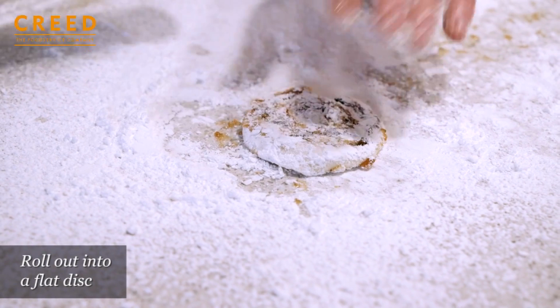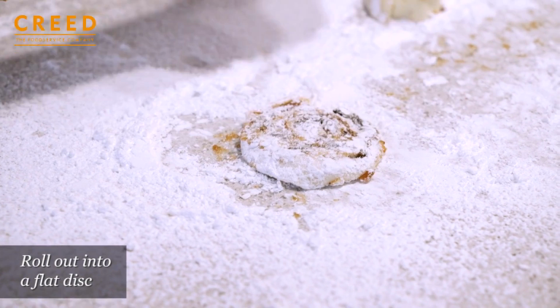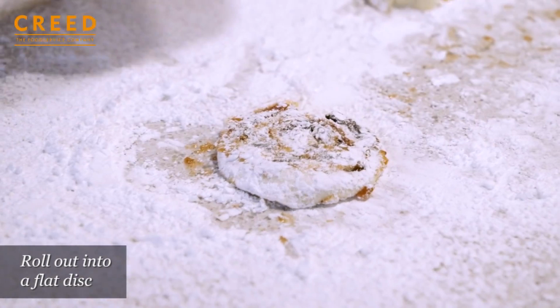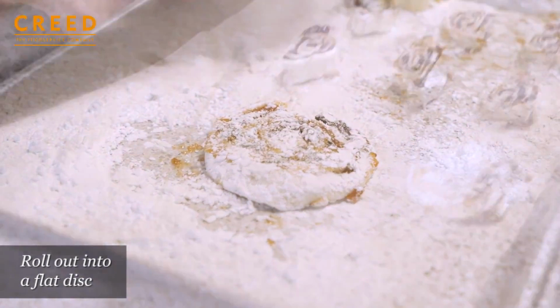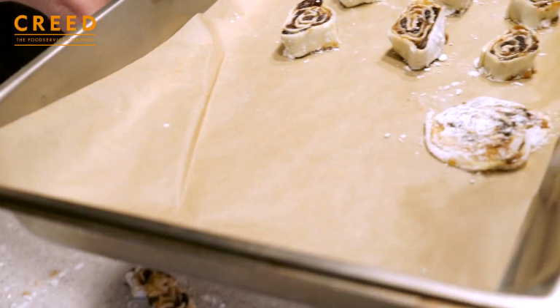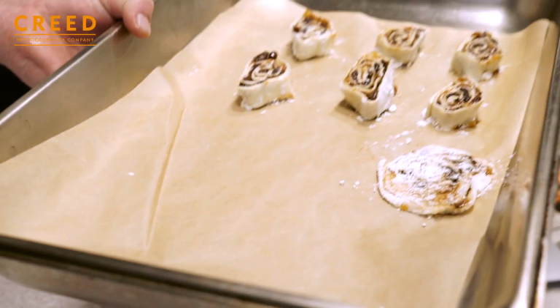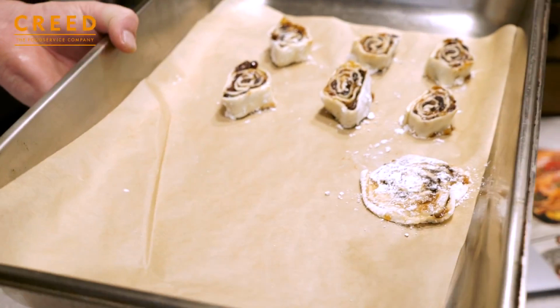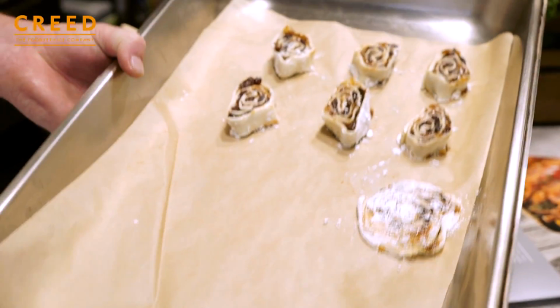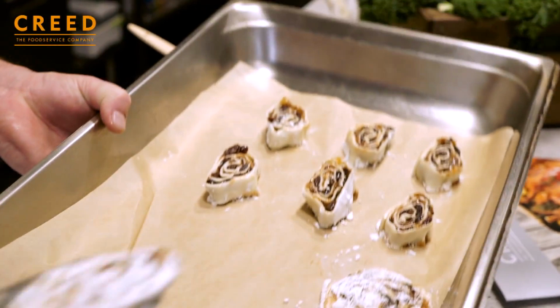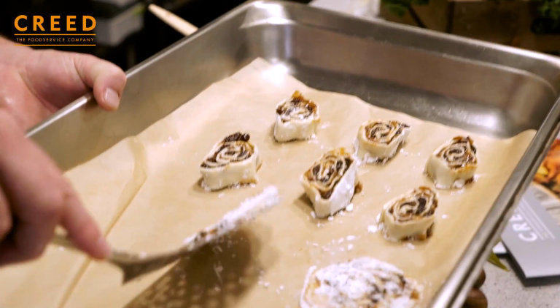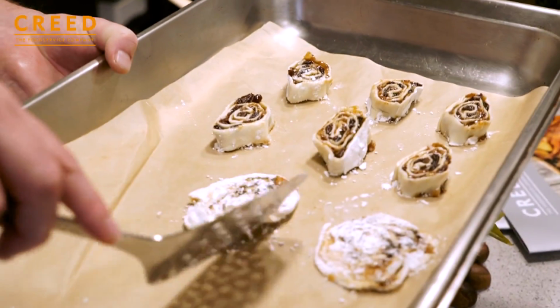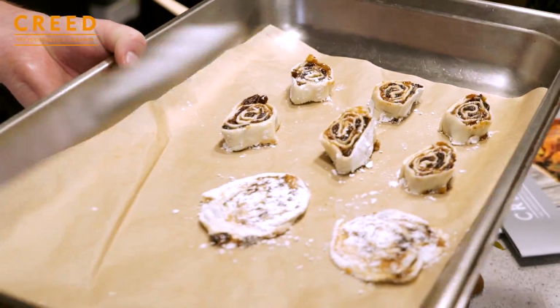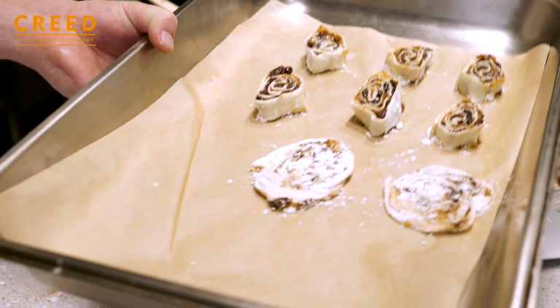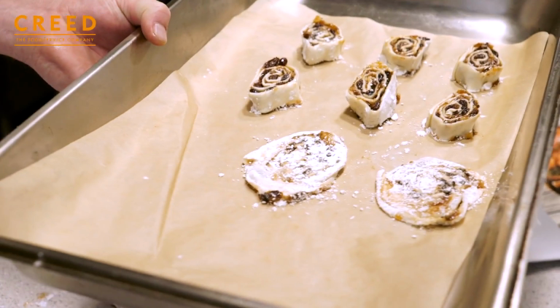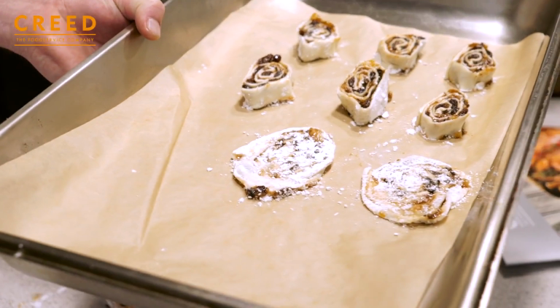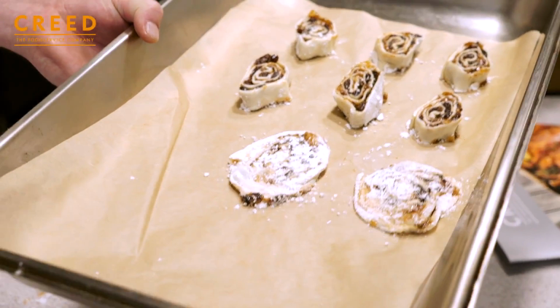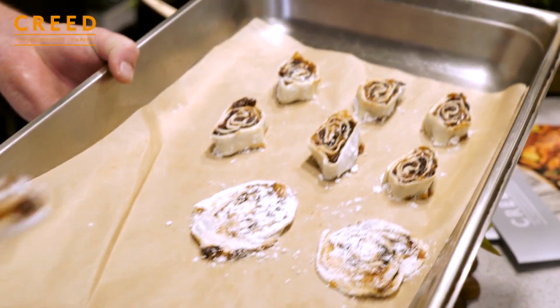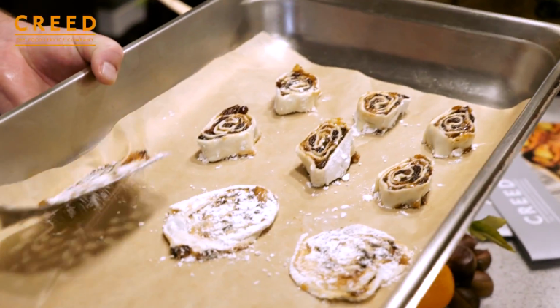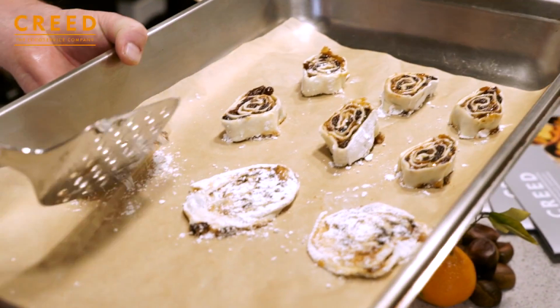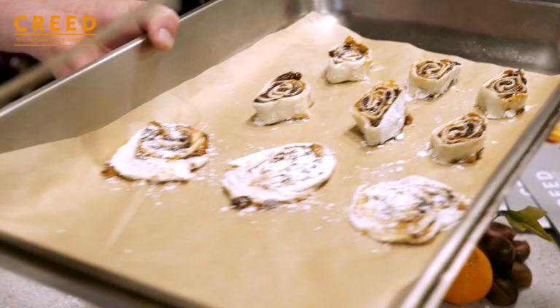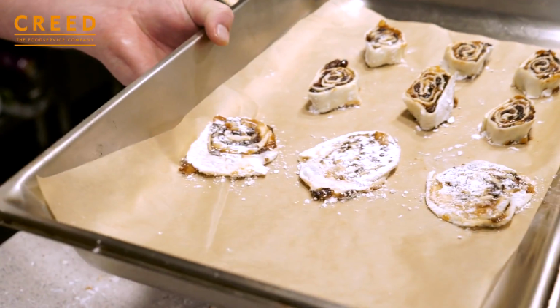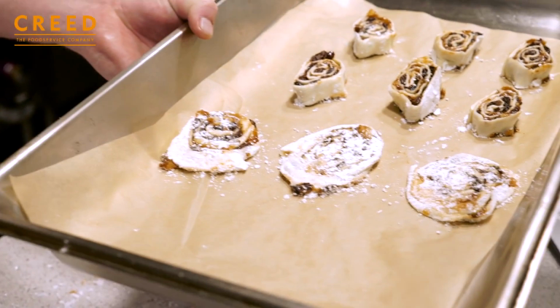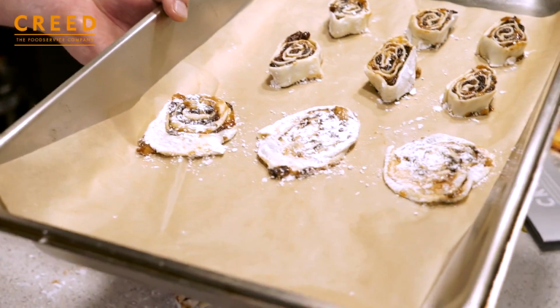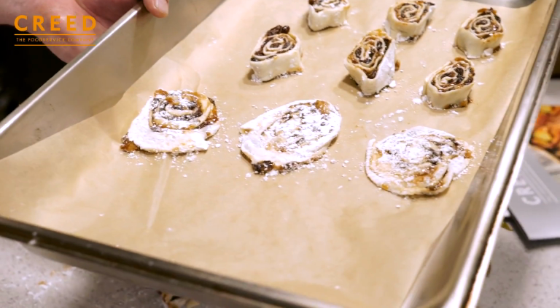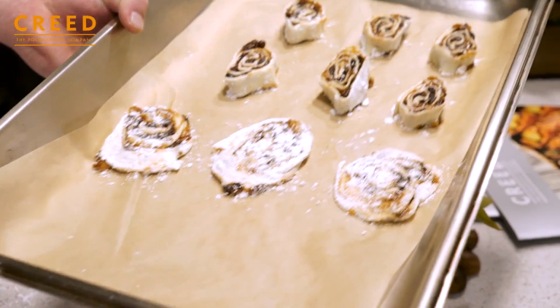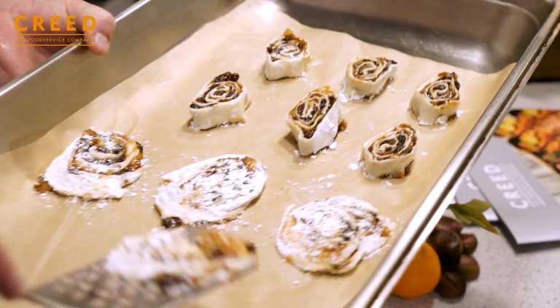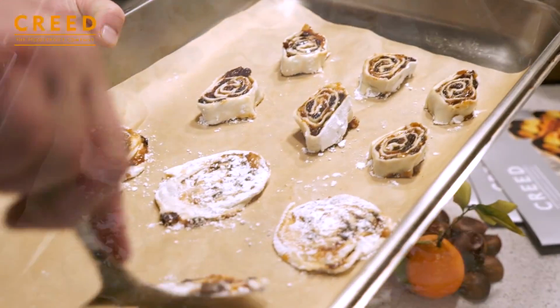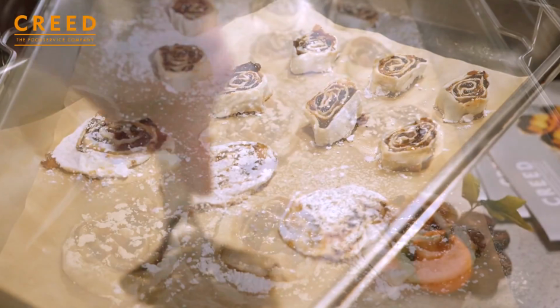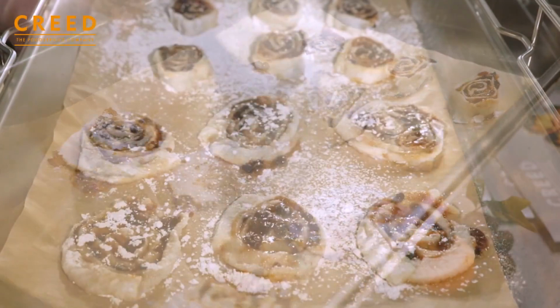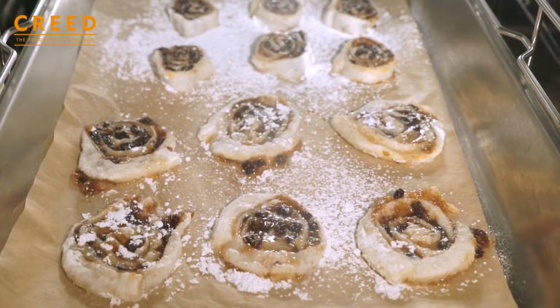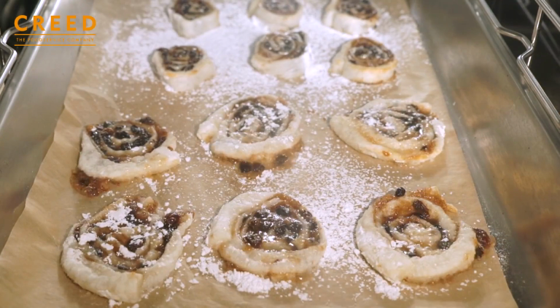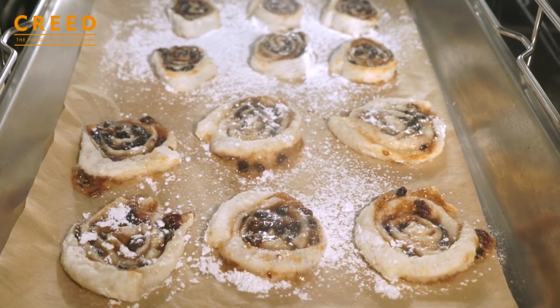Make sure you line with a really good greaseproof baking parchment, because they will stick. 200 degrees, 12 minutes.